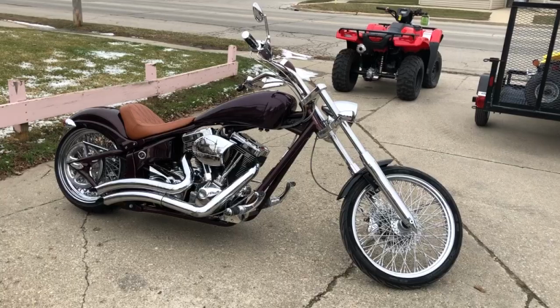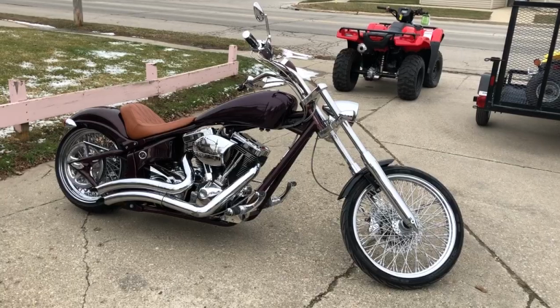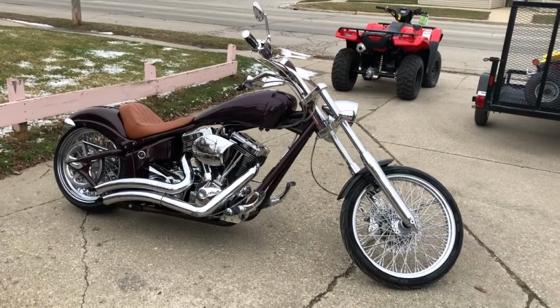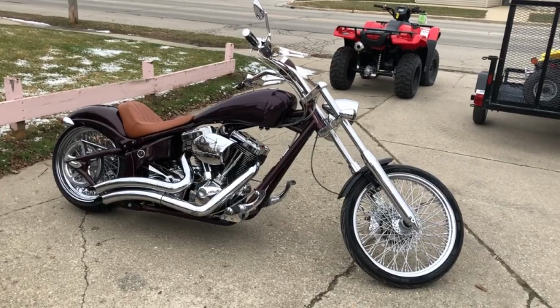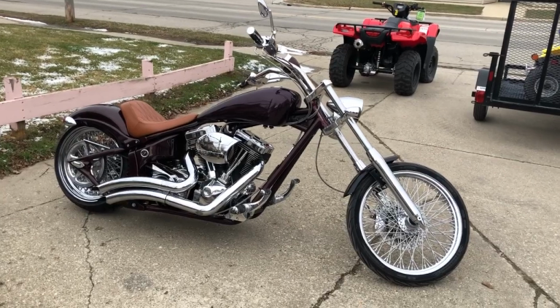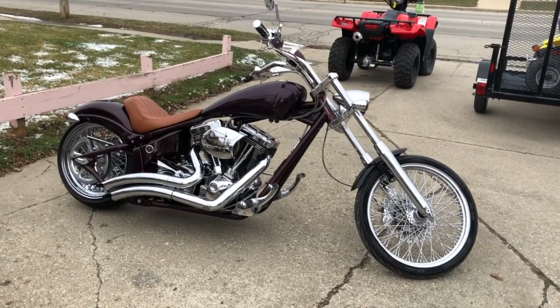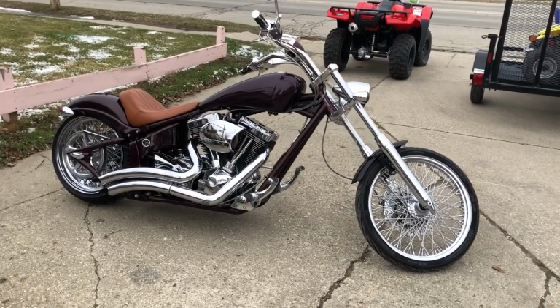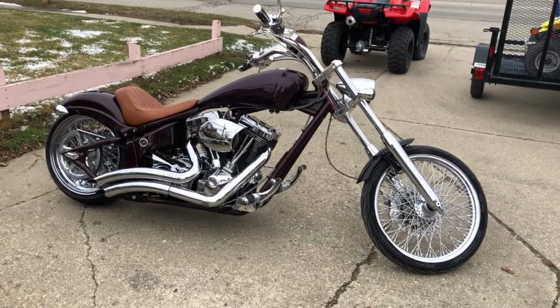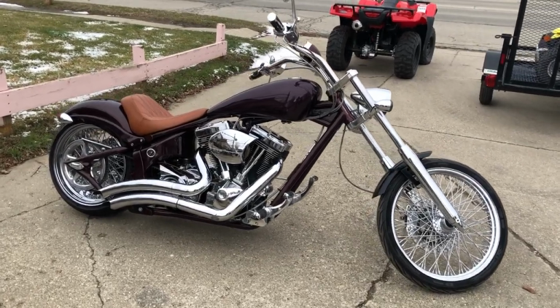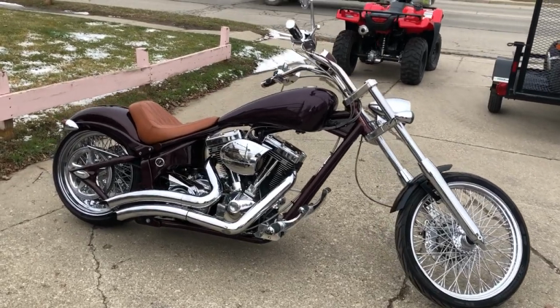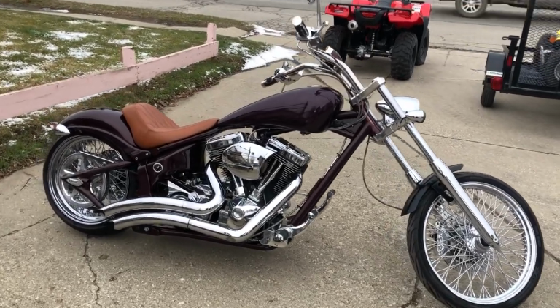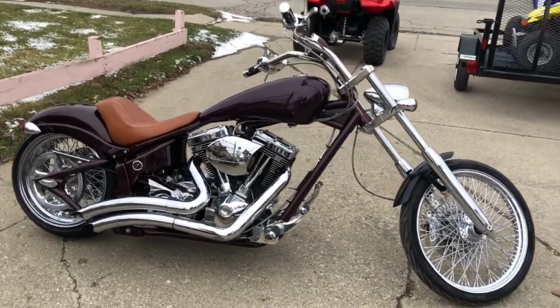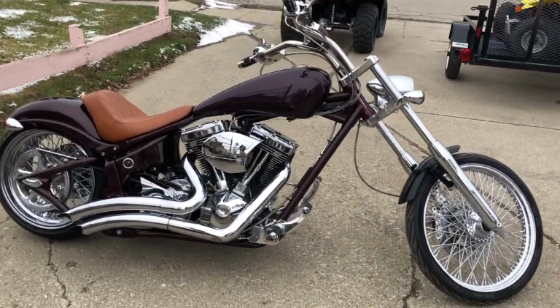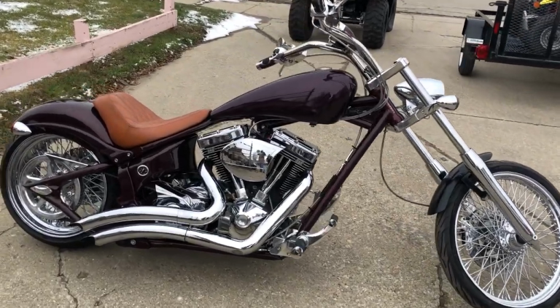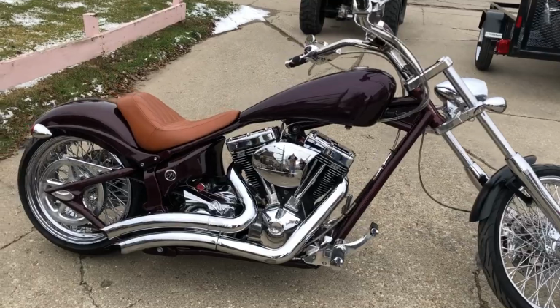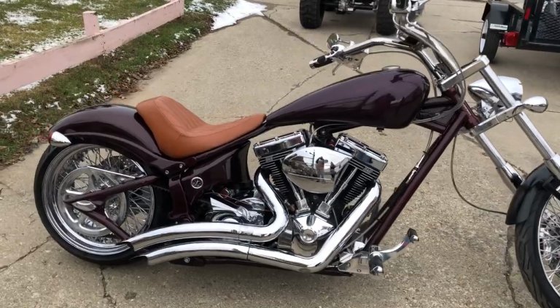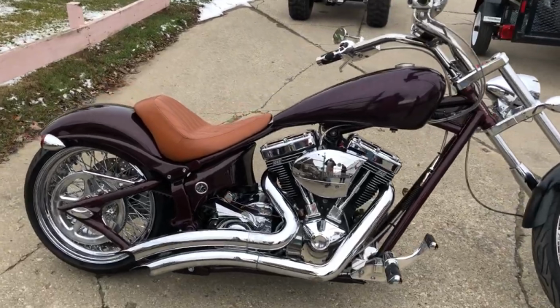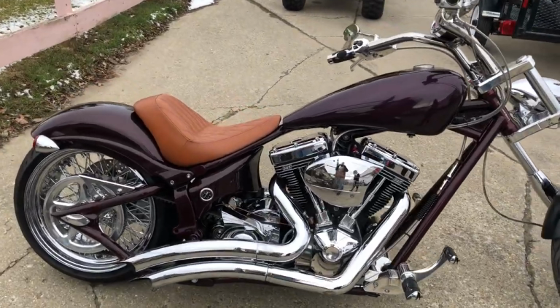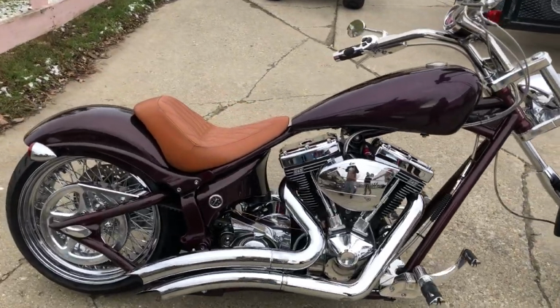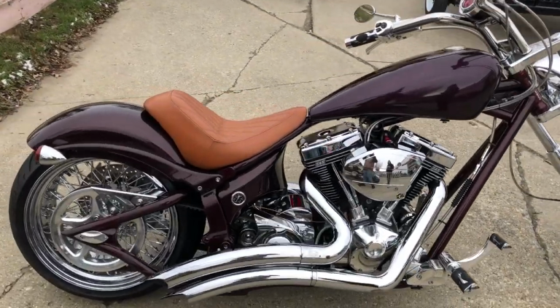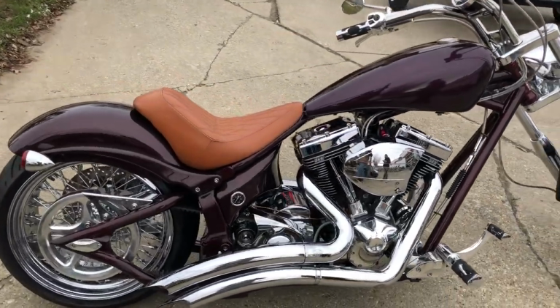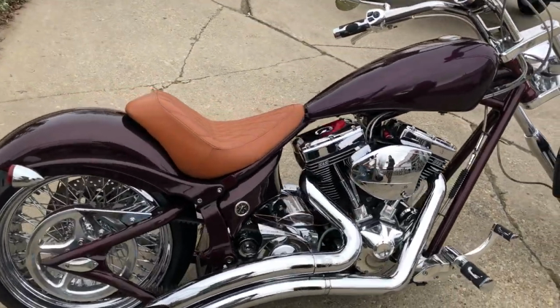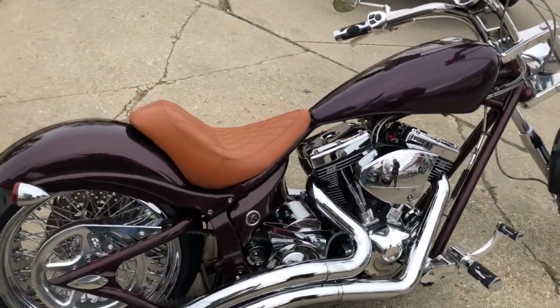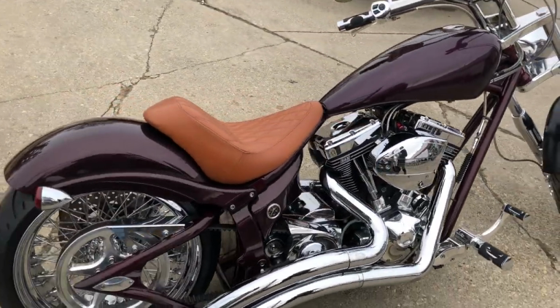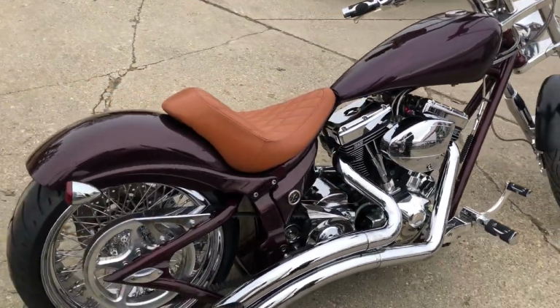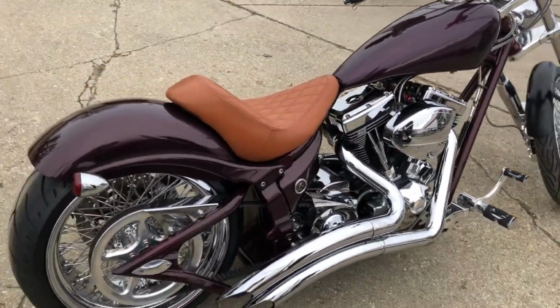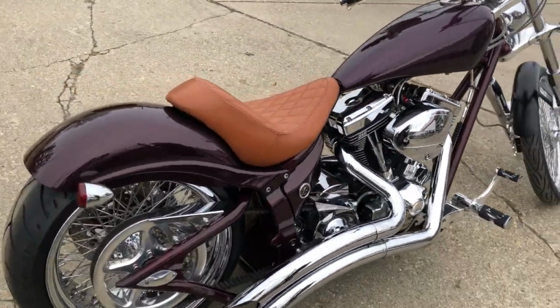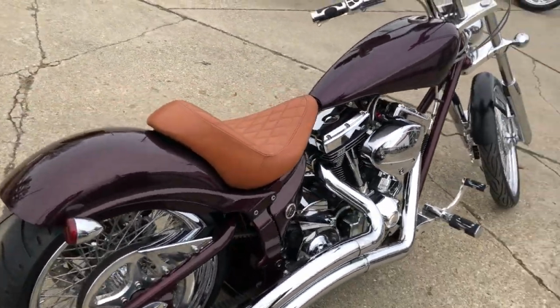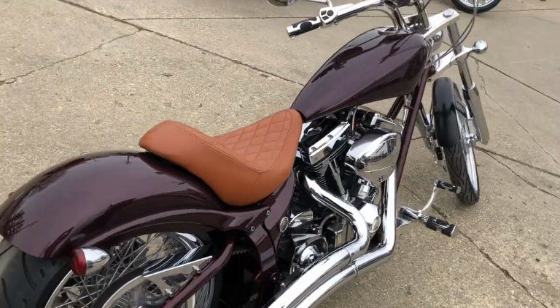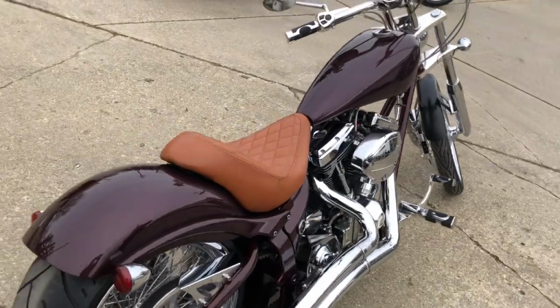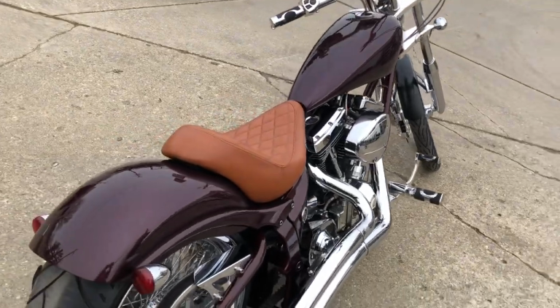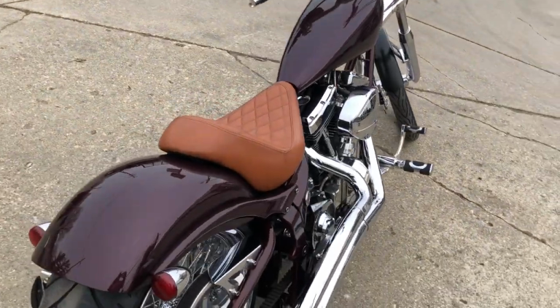Hey guys, ApoodlePowerSports.com here. We have a huge, big dog mutt chopper with 937 miles. This chopper is clean, clean, clean.